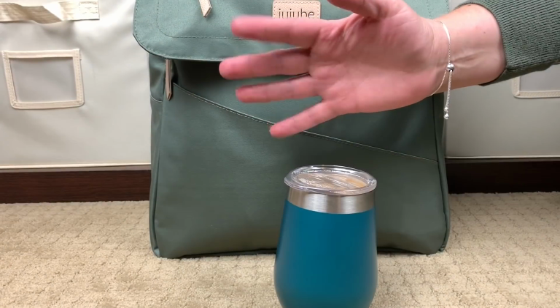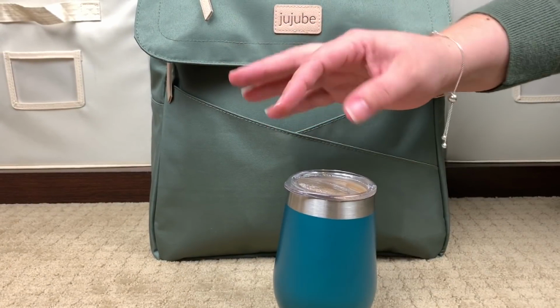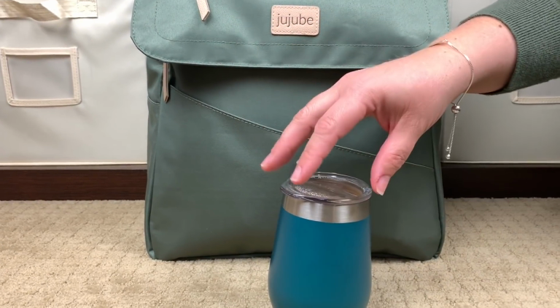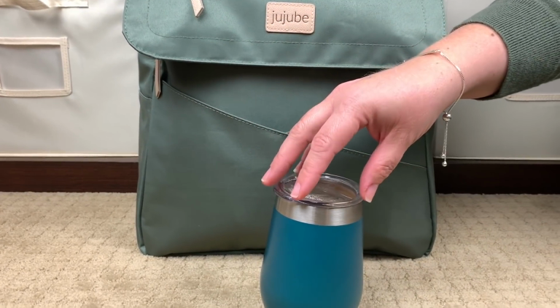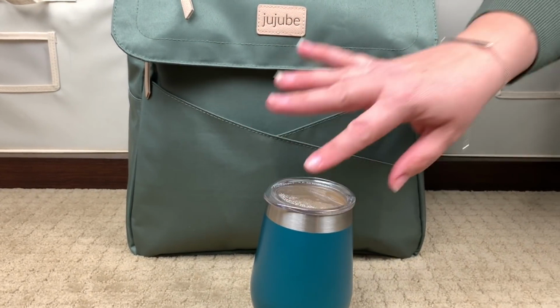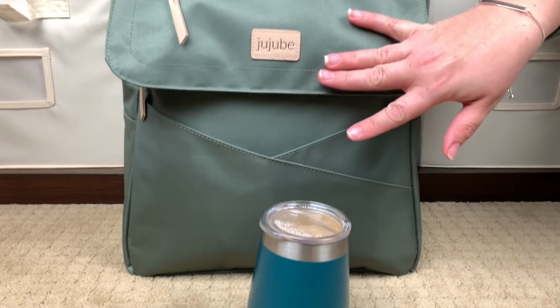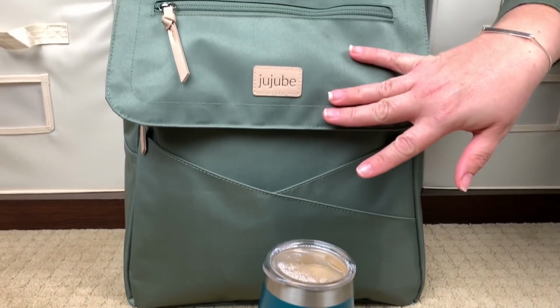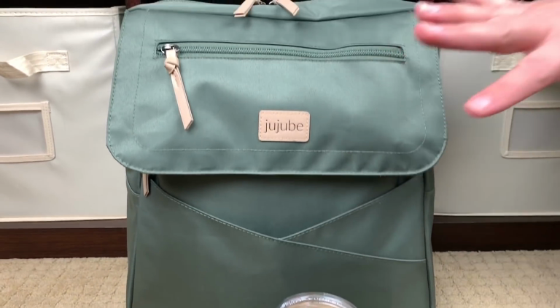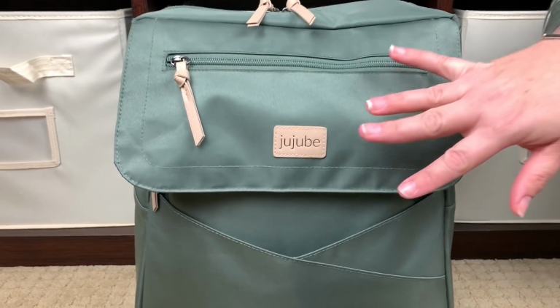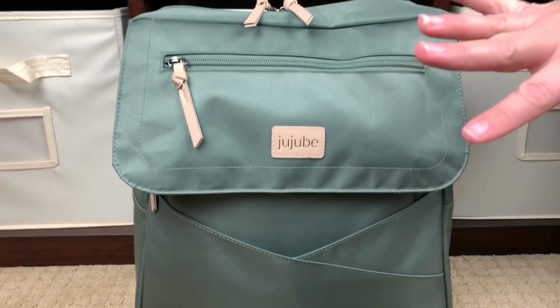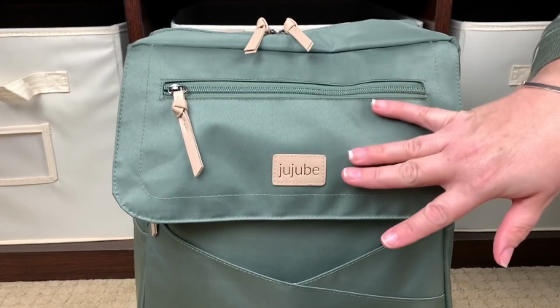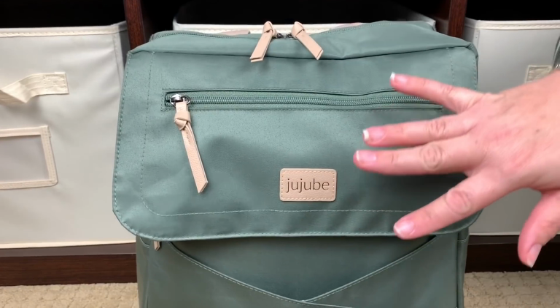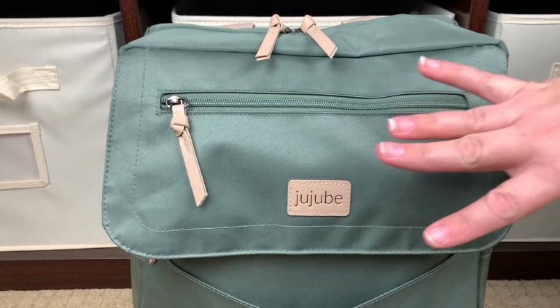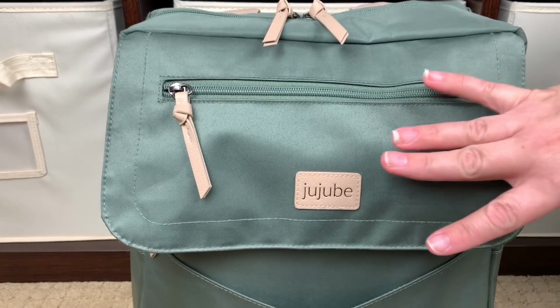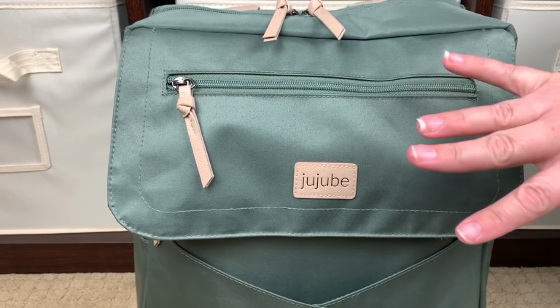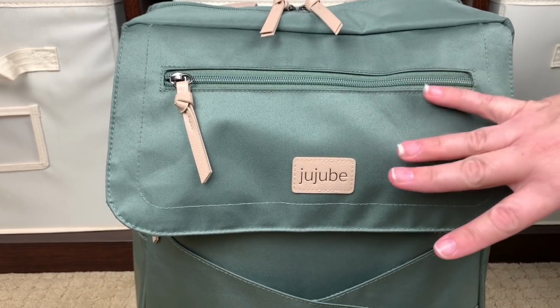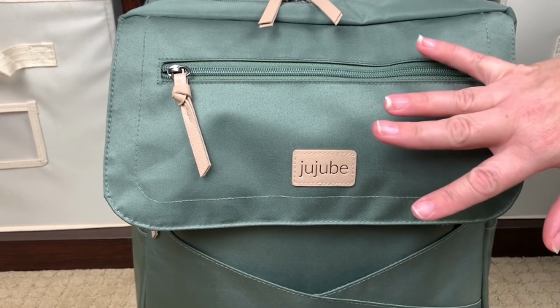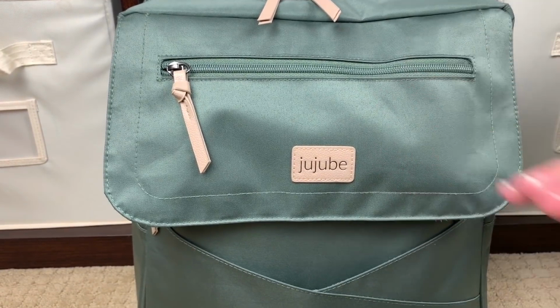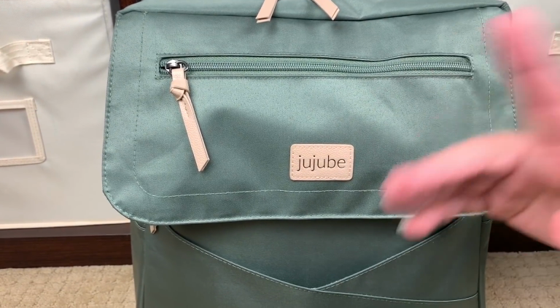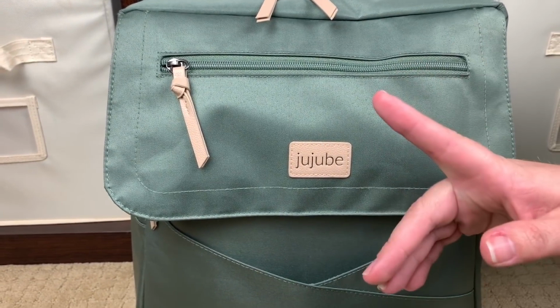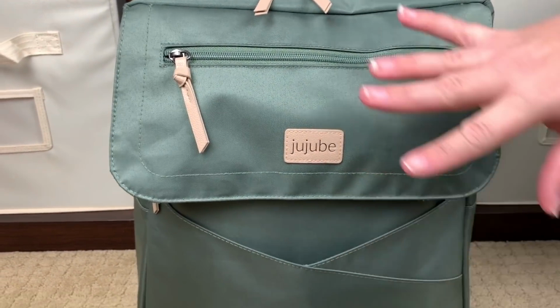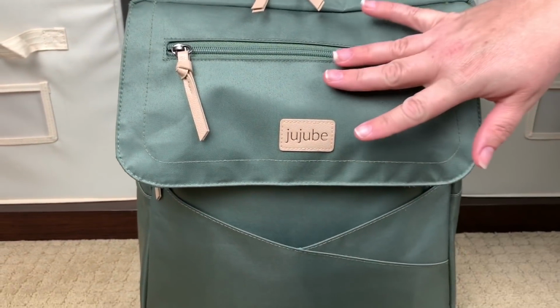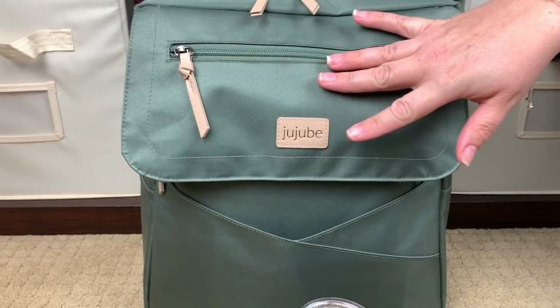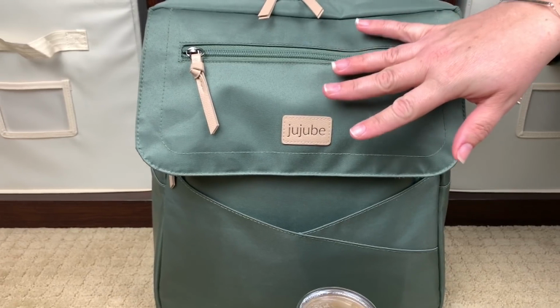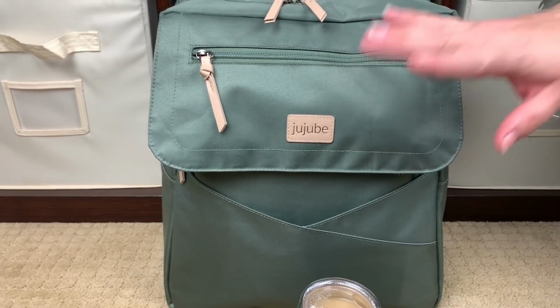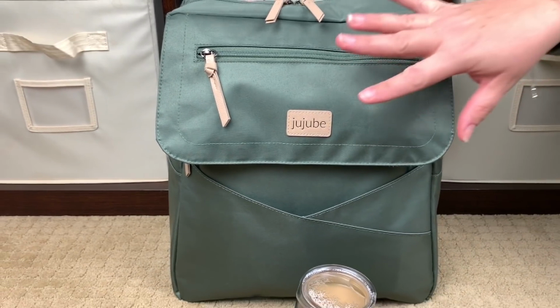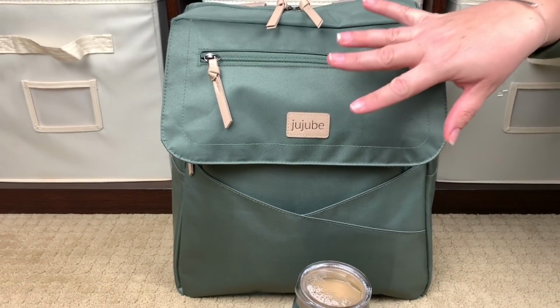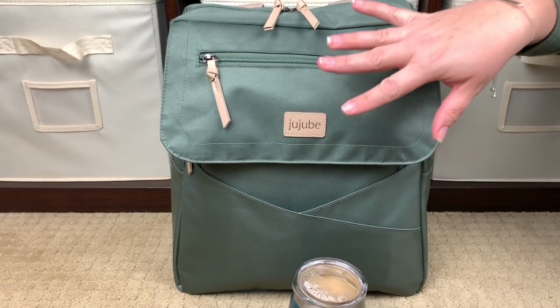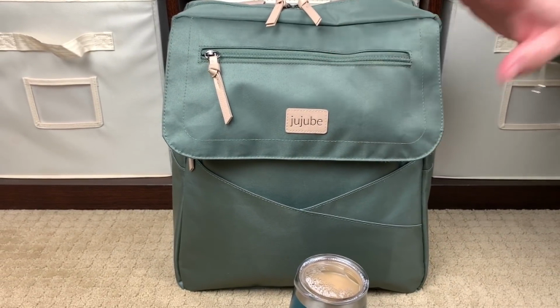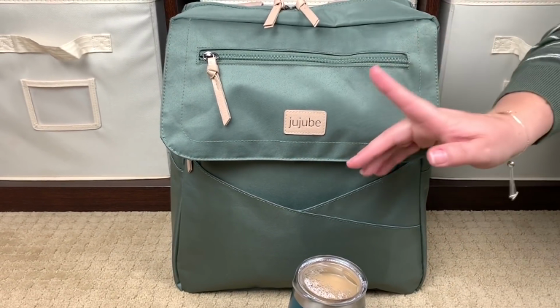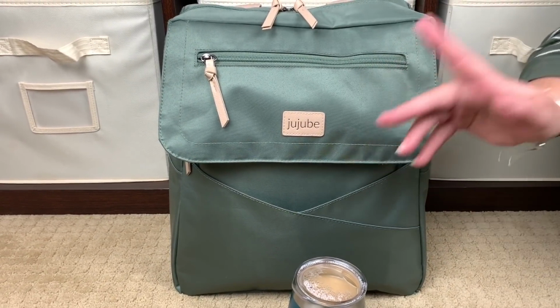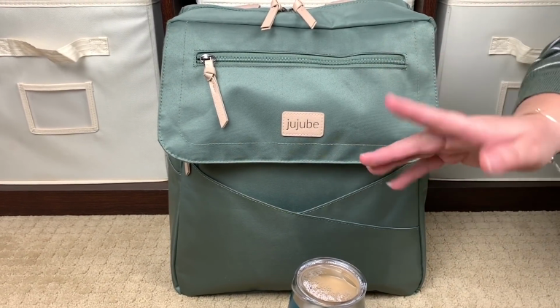Hi, Perpetual Mommy here today to do a bag review for all of you. This is the Jujubee Core Convertible Bundle in the color olive. This is their new line that they're putting out — the Core Convertible Bundle in the color olive.